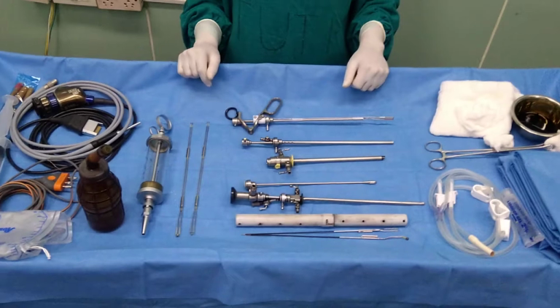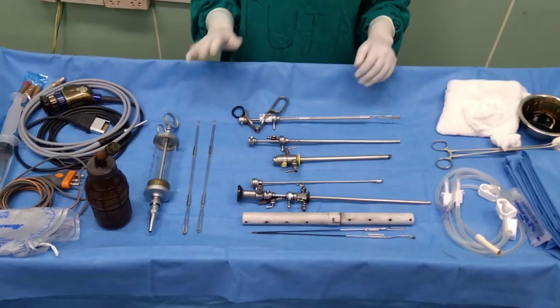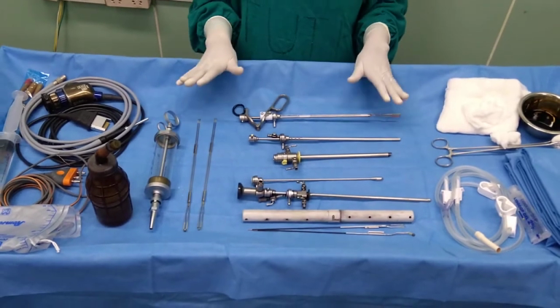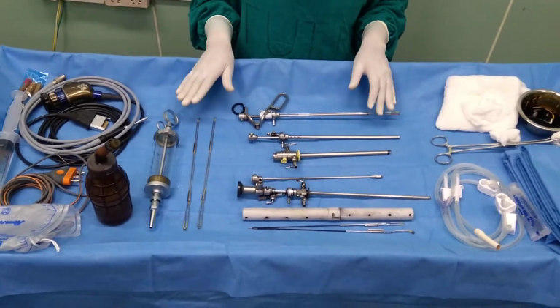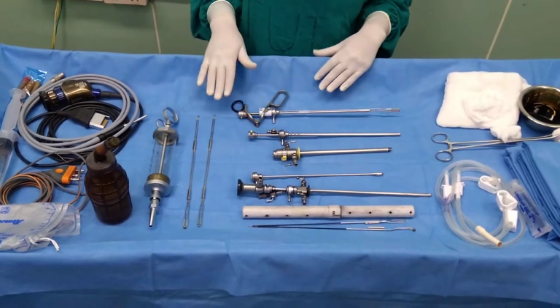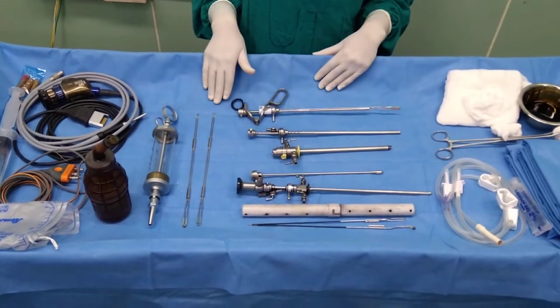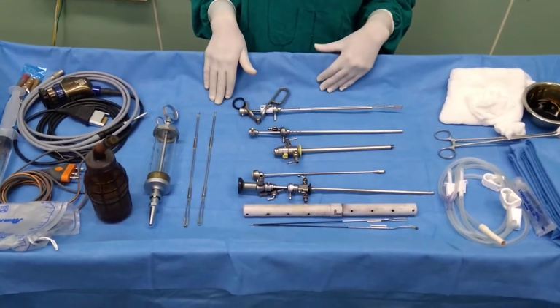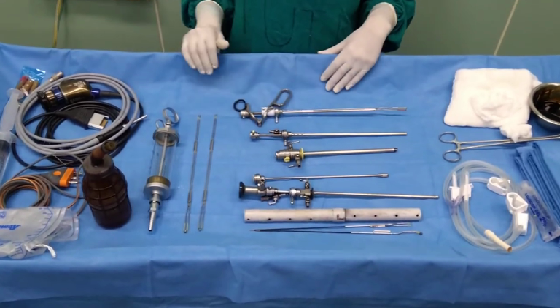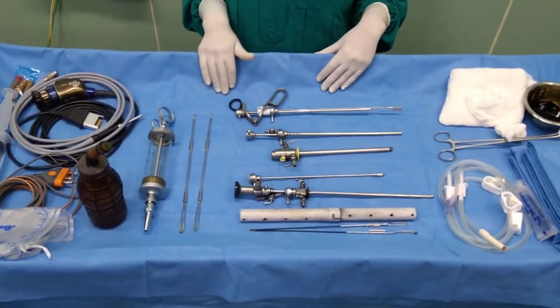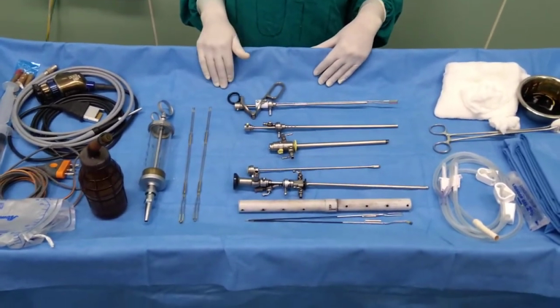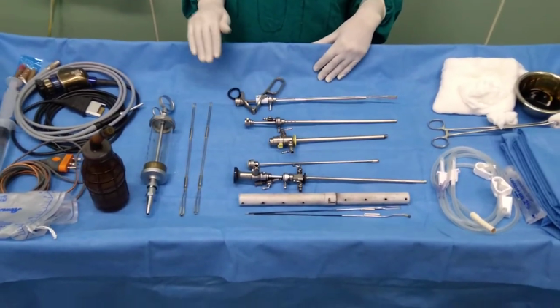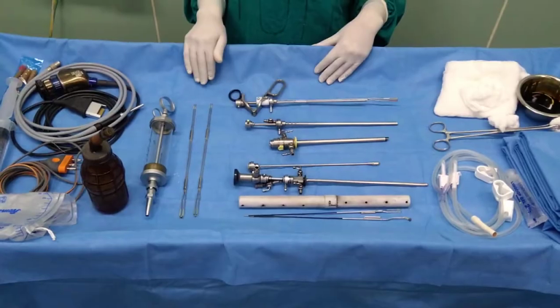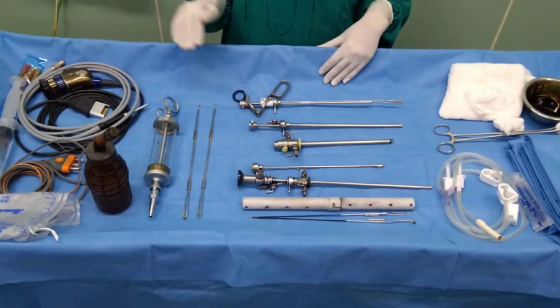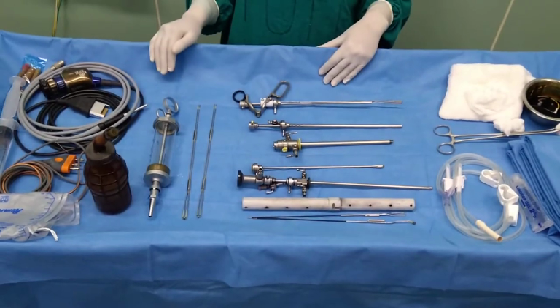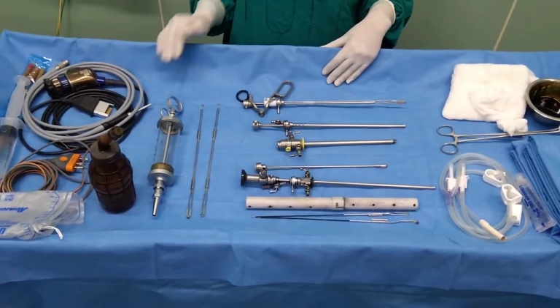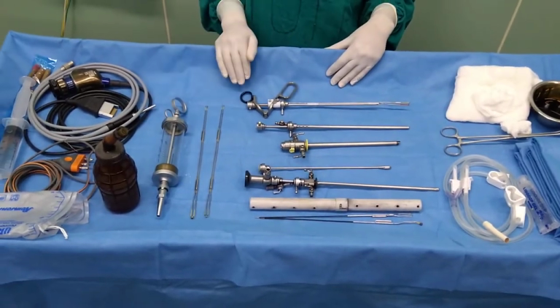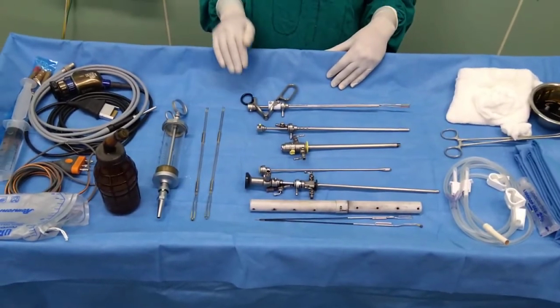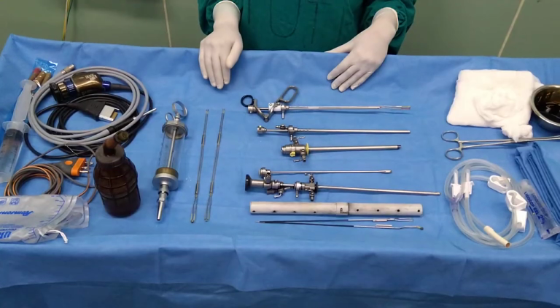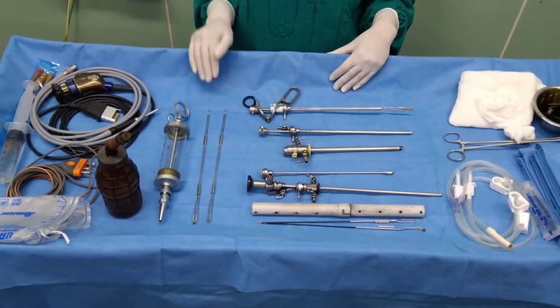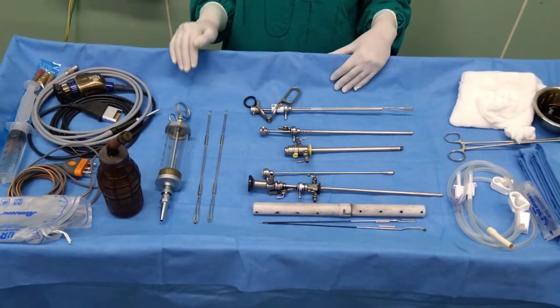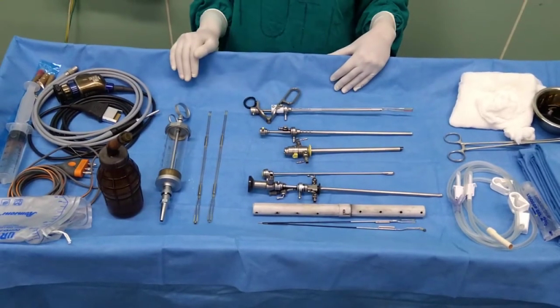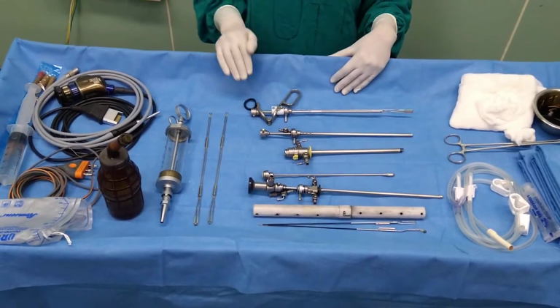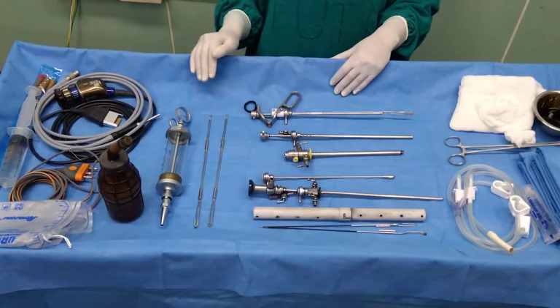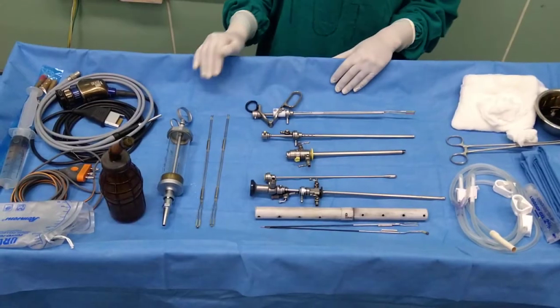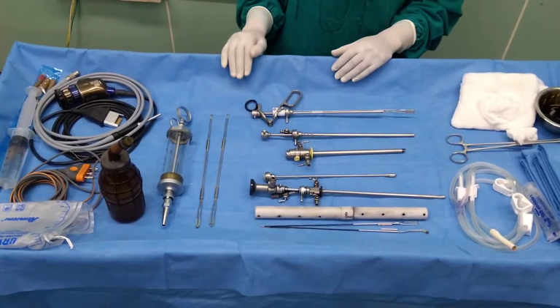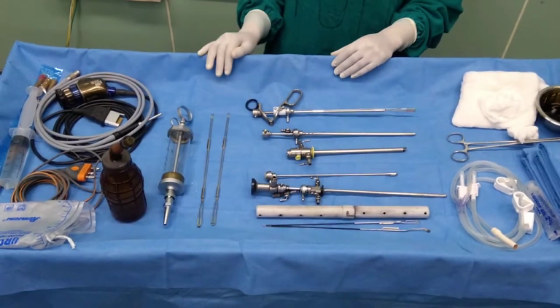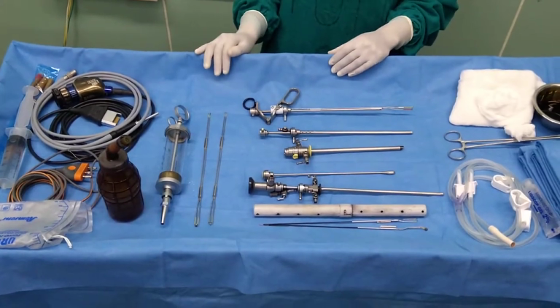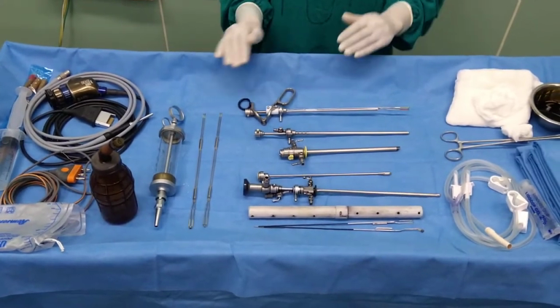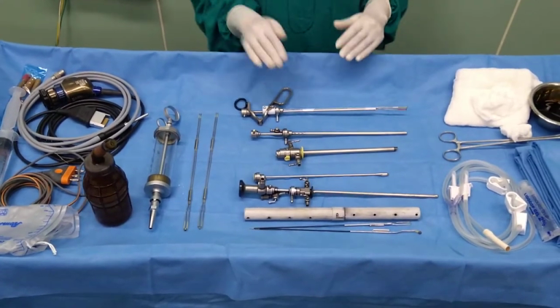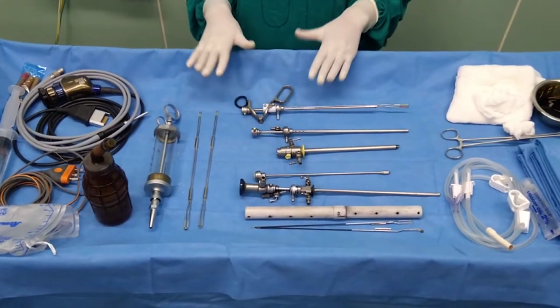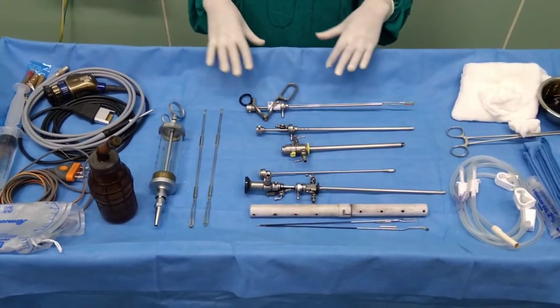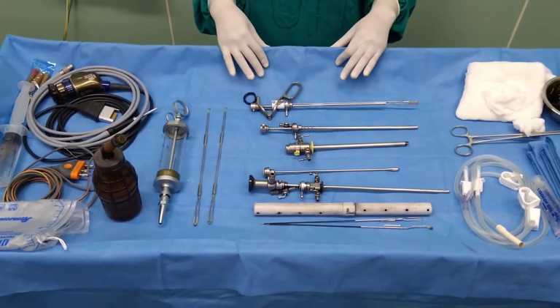Hello everyone. Here I'm going to show you how to set up the trolley for TURP and TURBT procedure, which stands for transurethral resection of the prostate and transurethral resection of the bladder tumor. Now I'm going to show you what are the basic instruments required for this procedure.